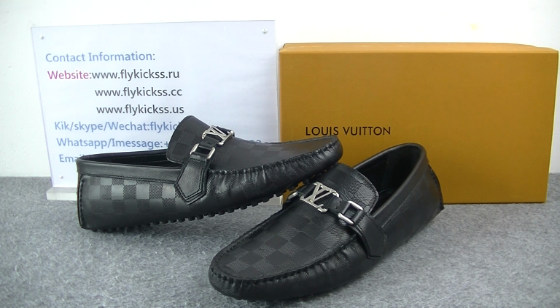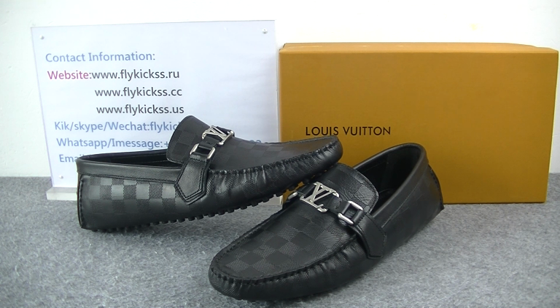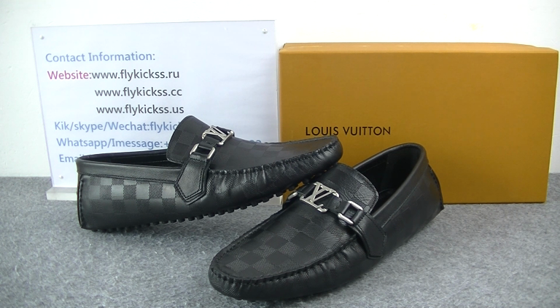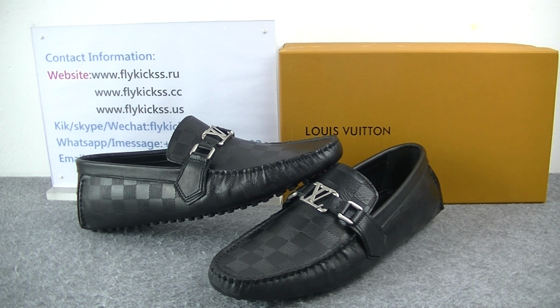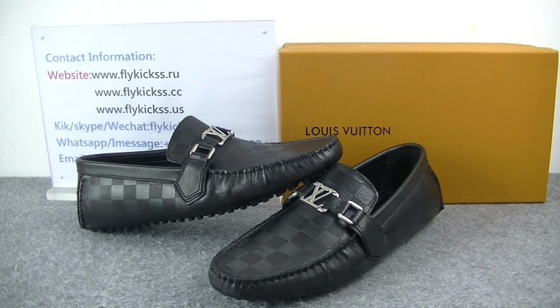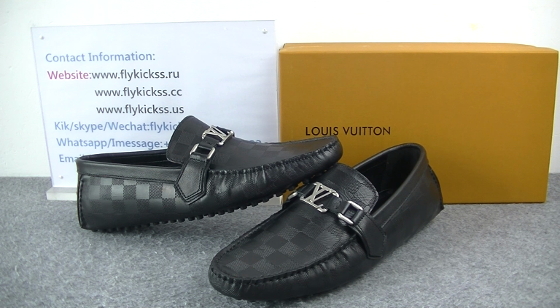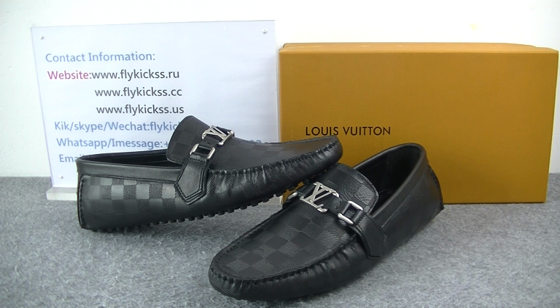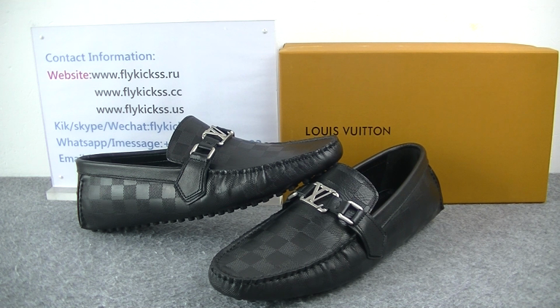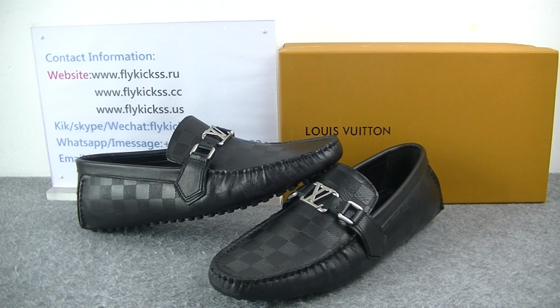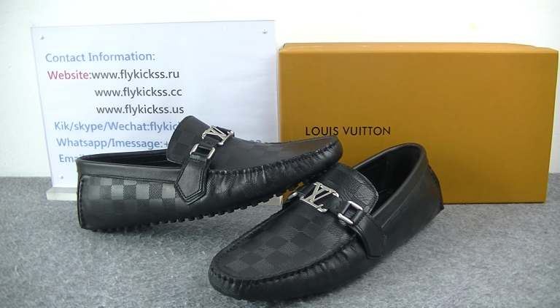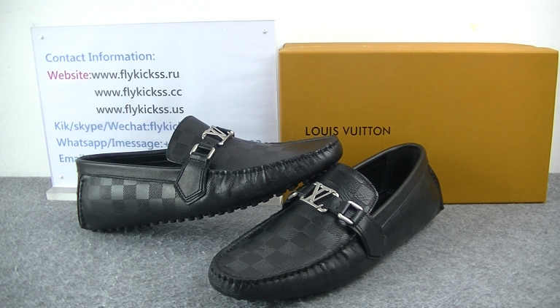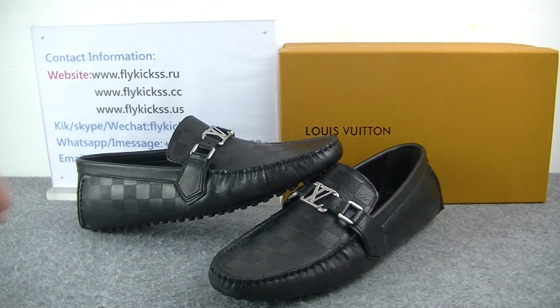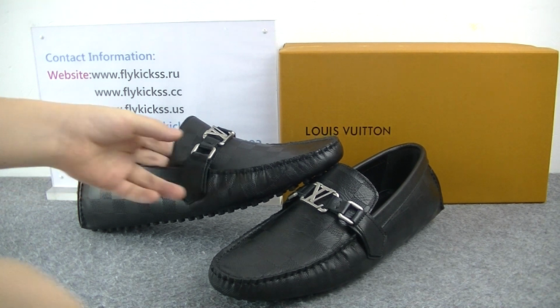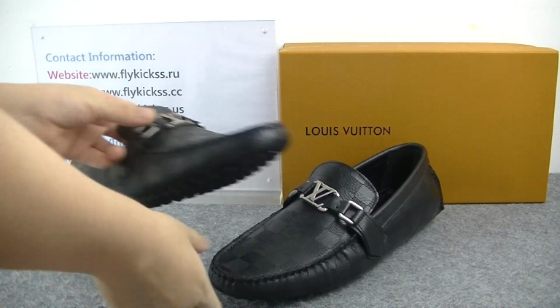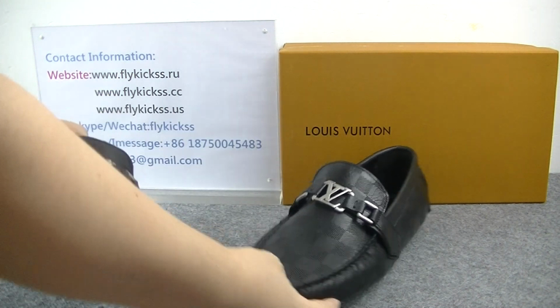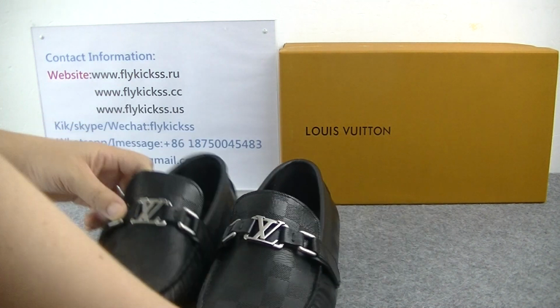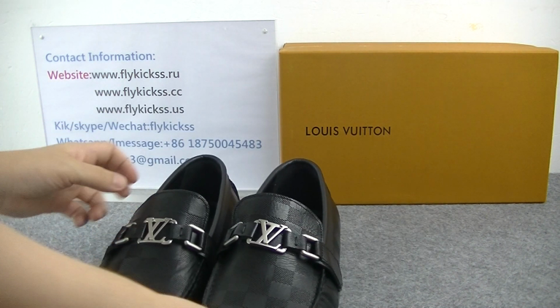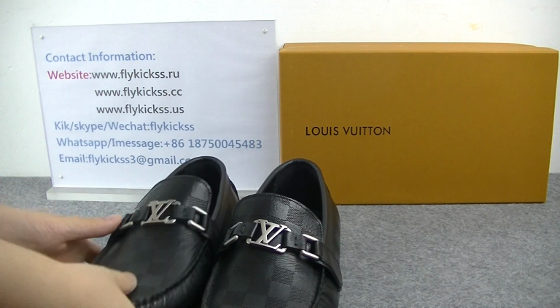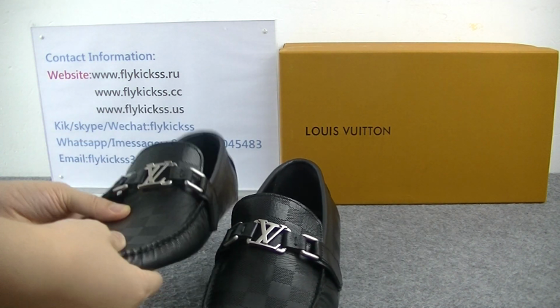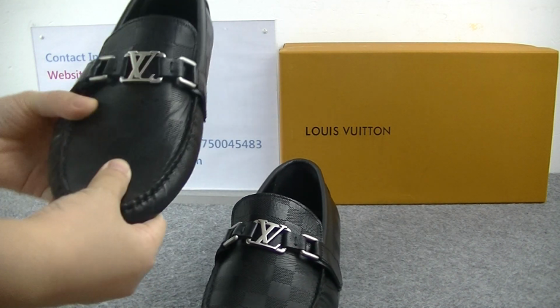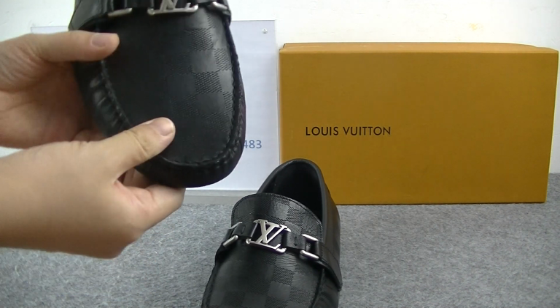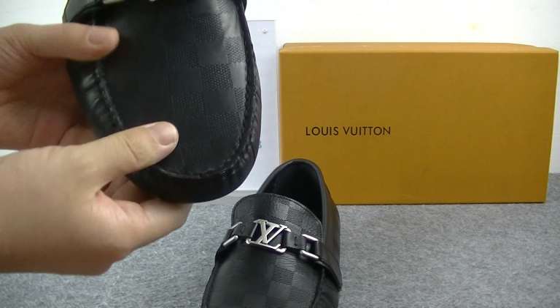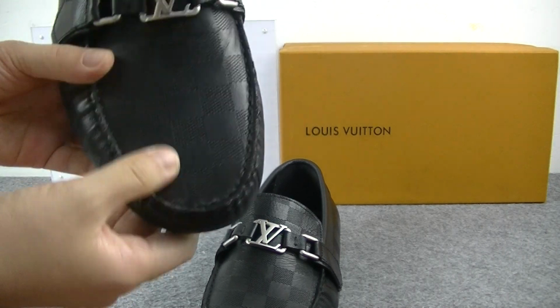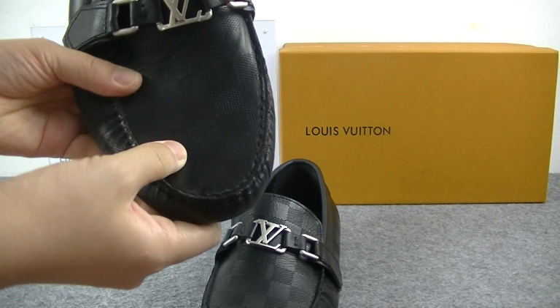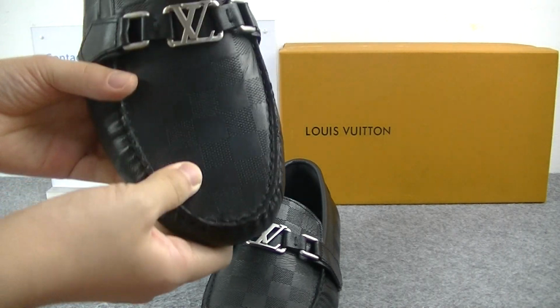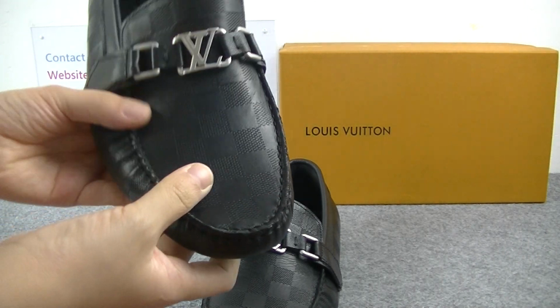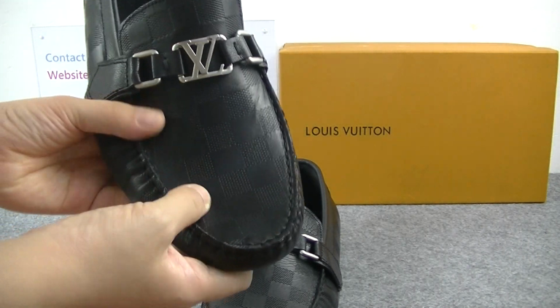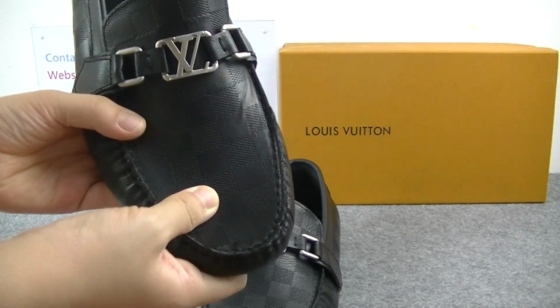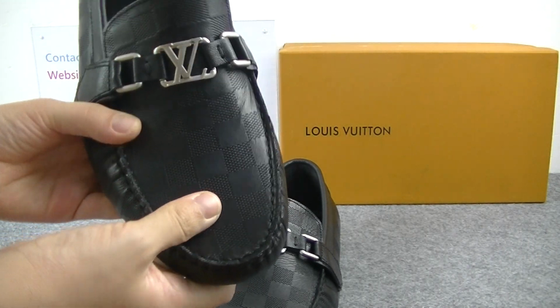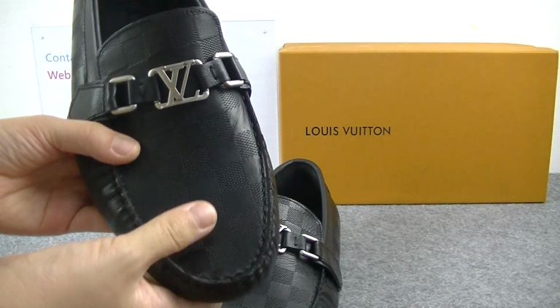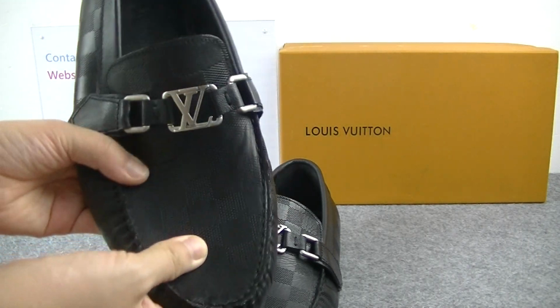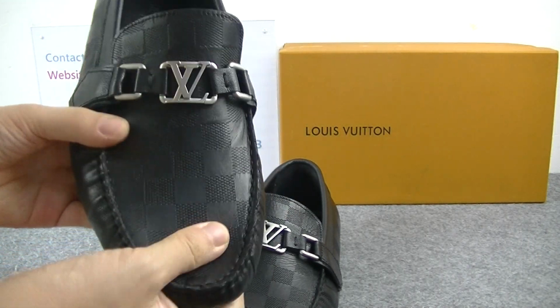We can see the material is leather material. Check the shoe tool box — the shape looks so amazing.